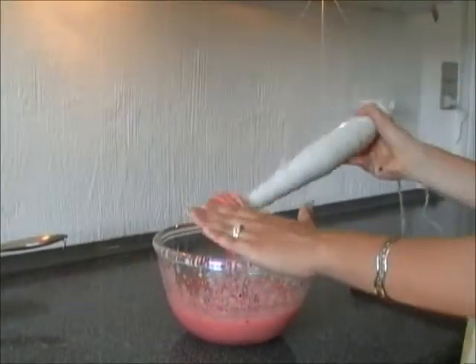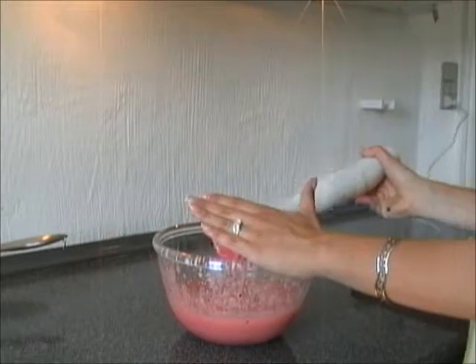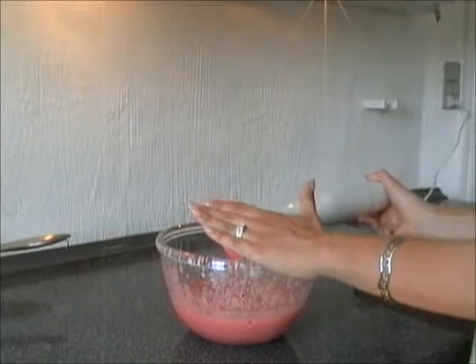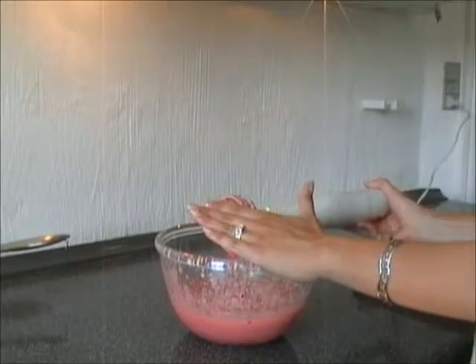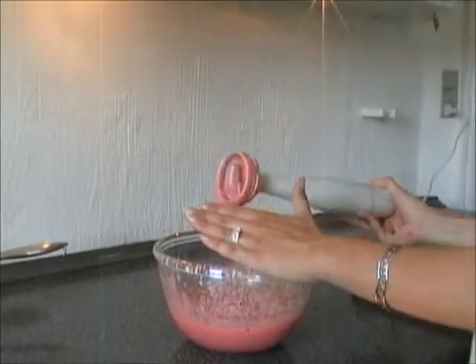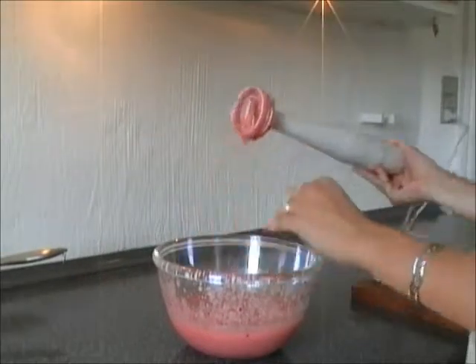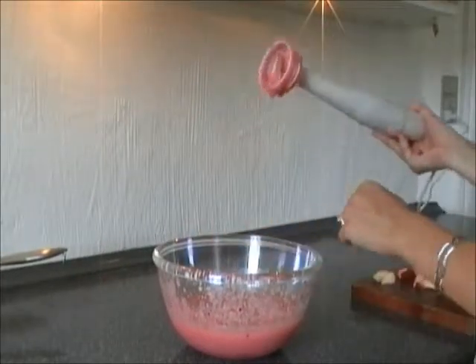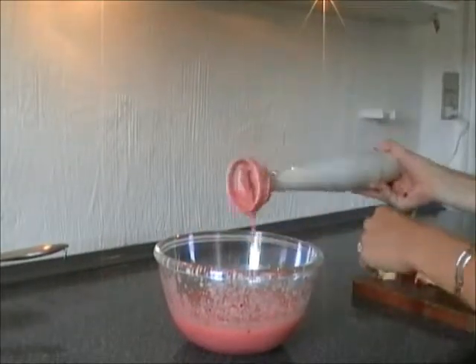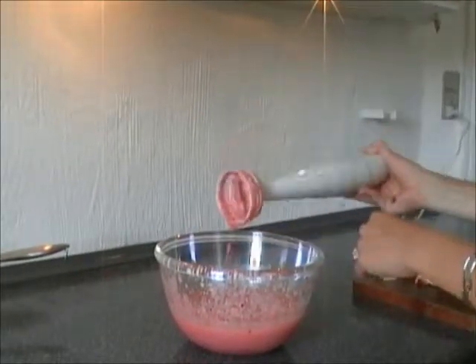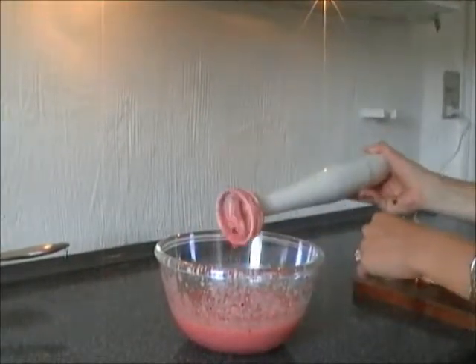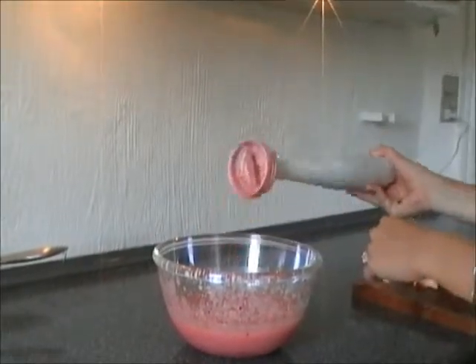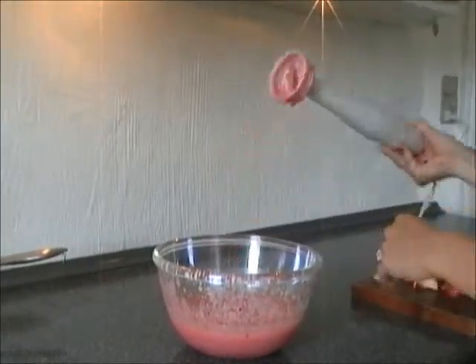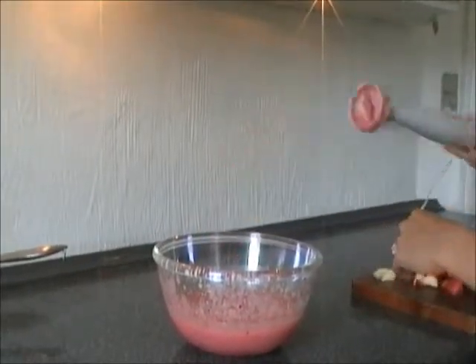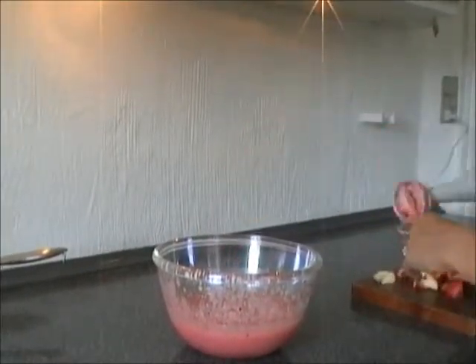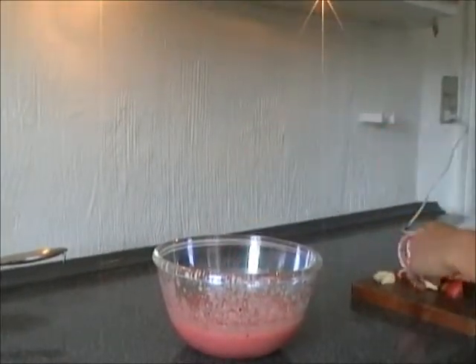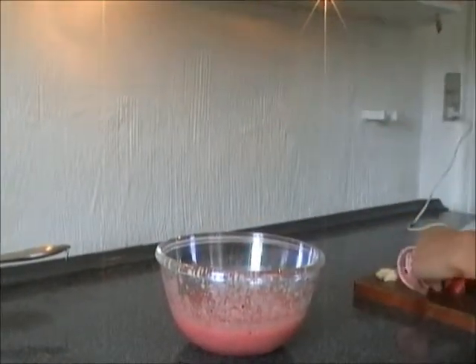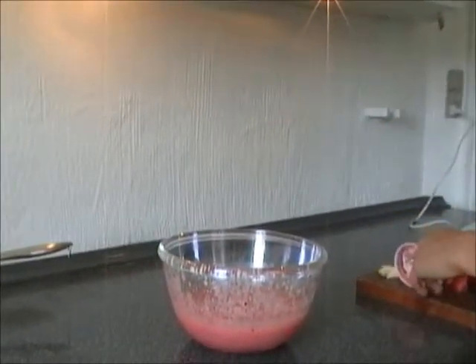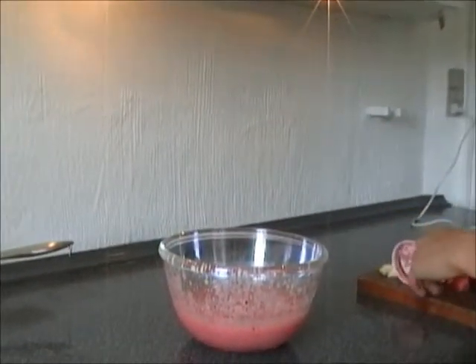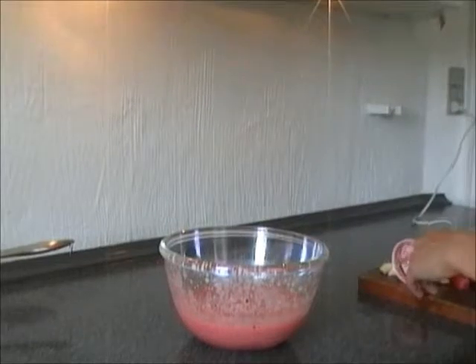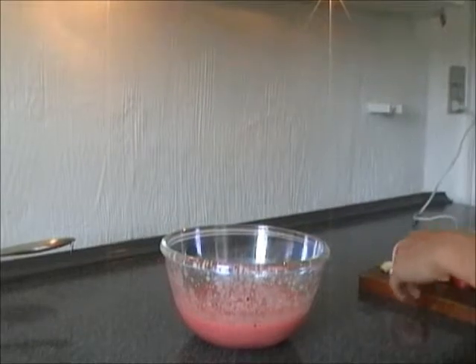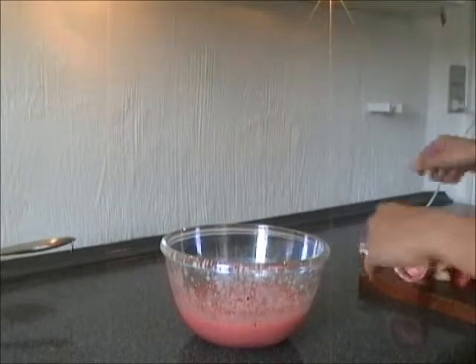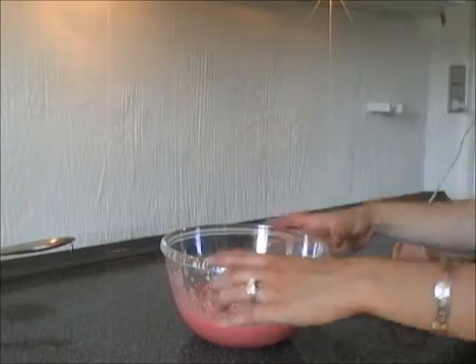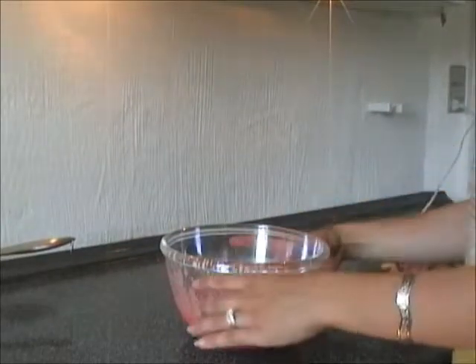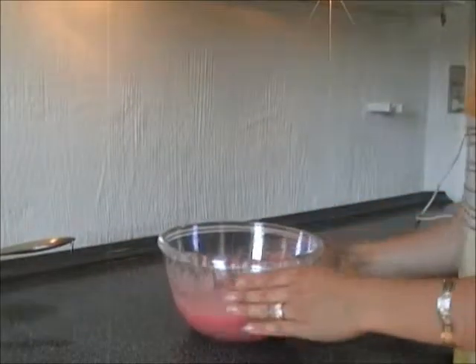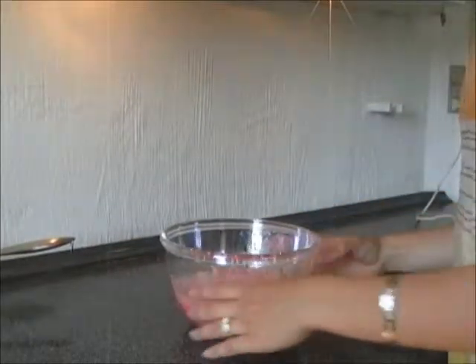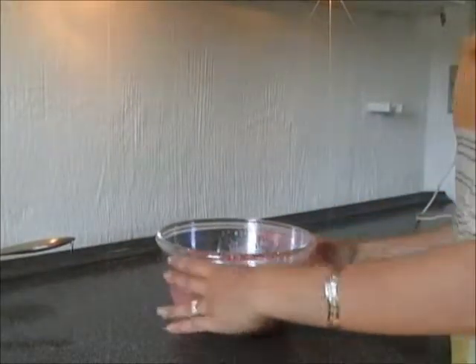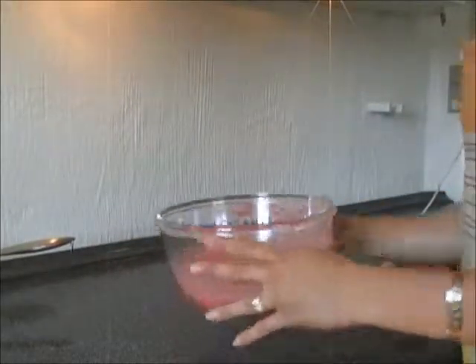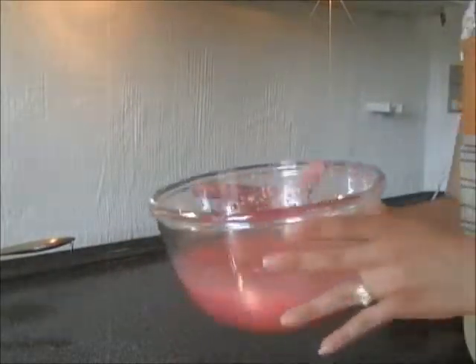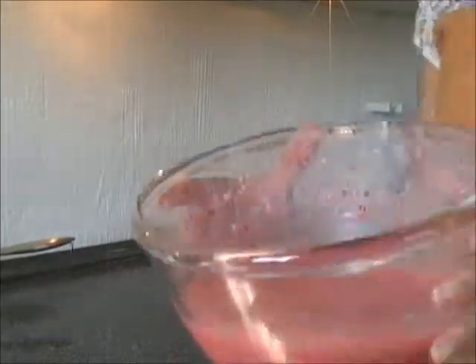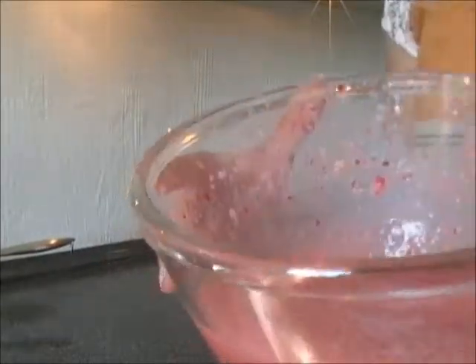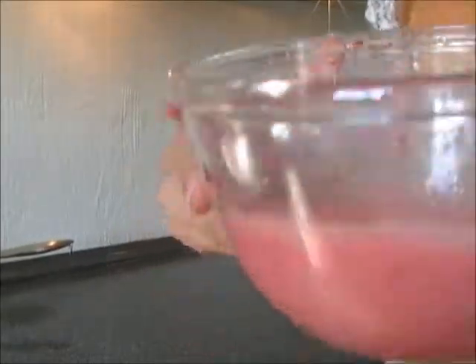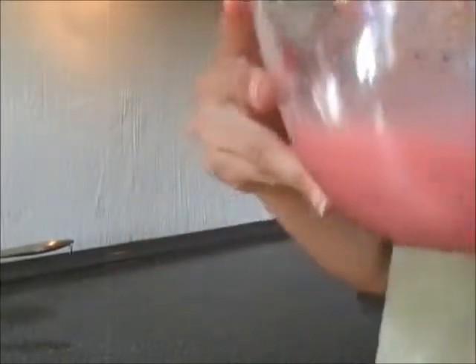Remember to tap off the excess, so you don't lose too much of your delicious smoothie. If you have followed the recipe right, your blend looks like this.